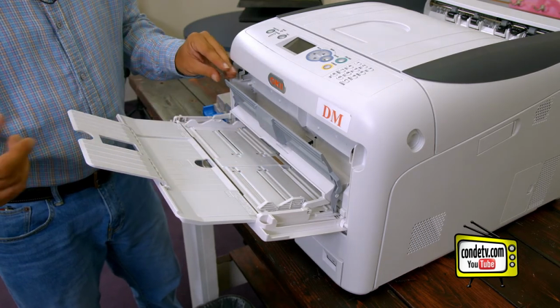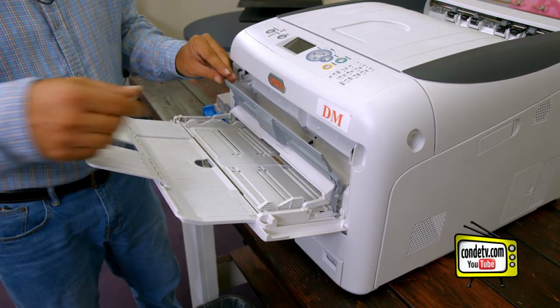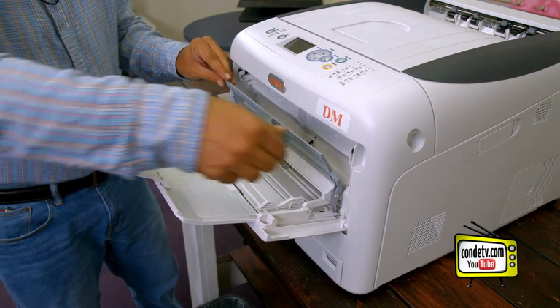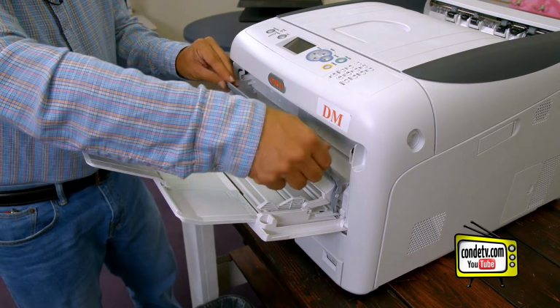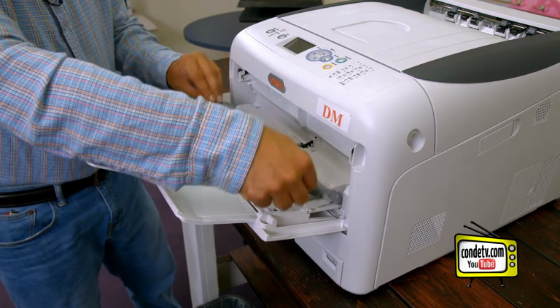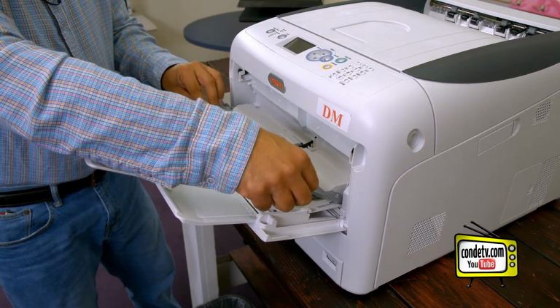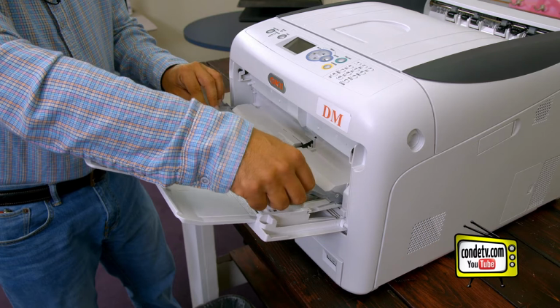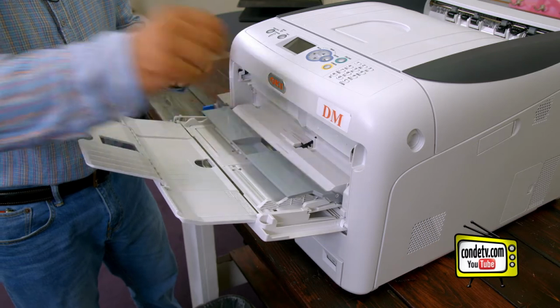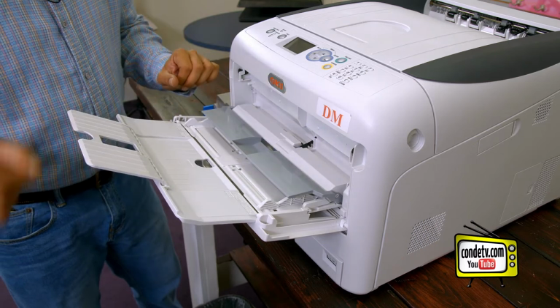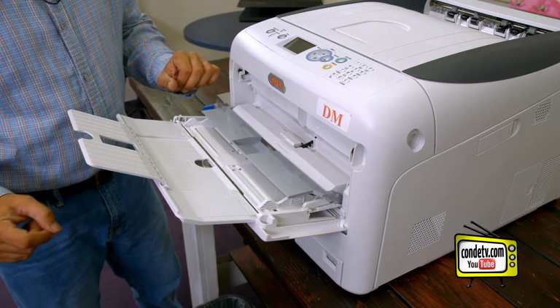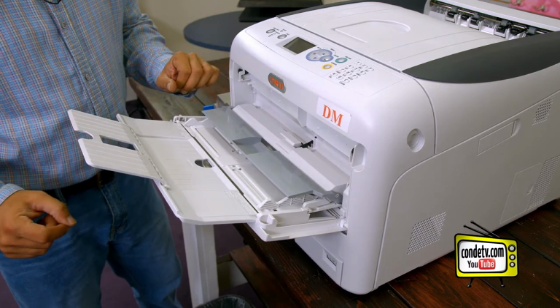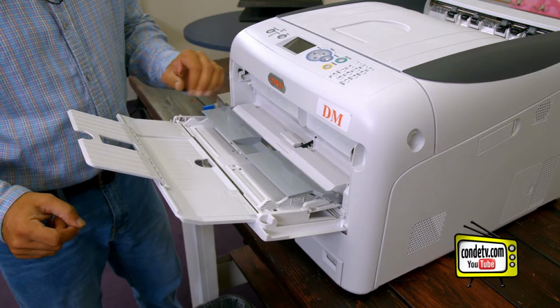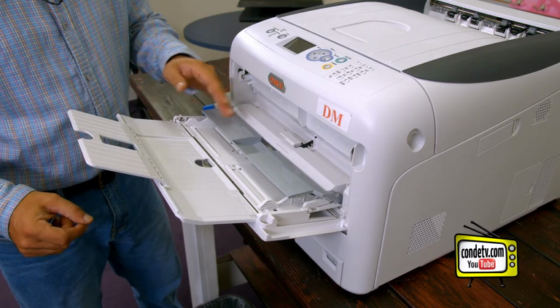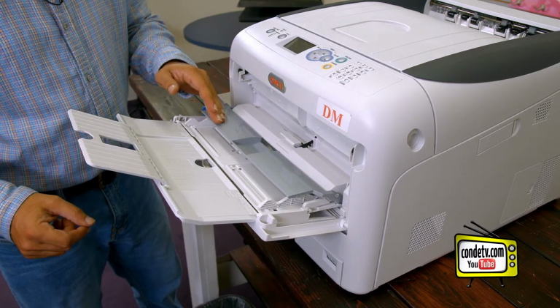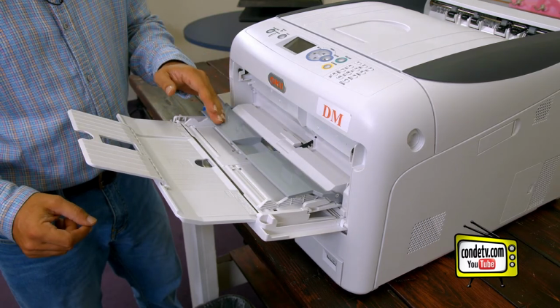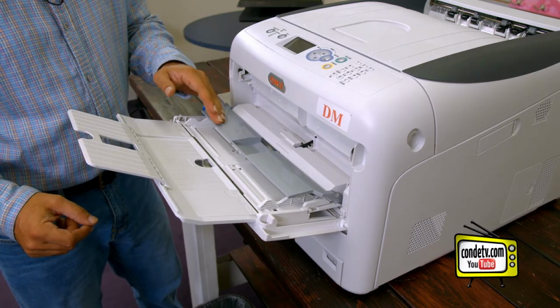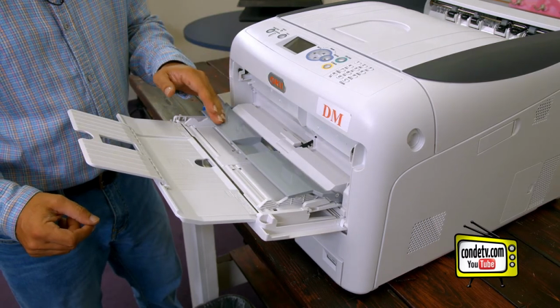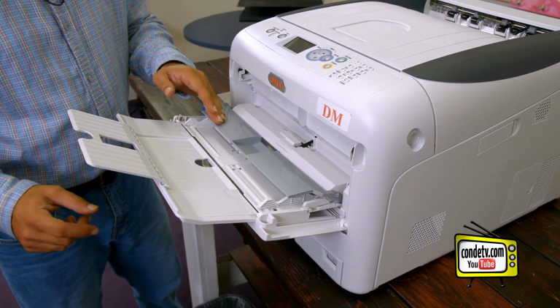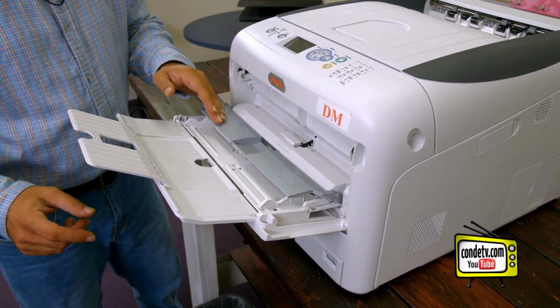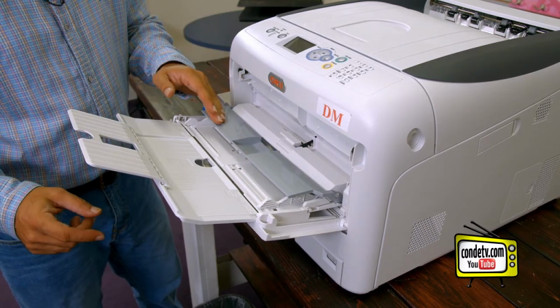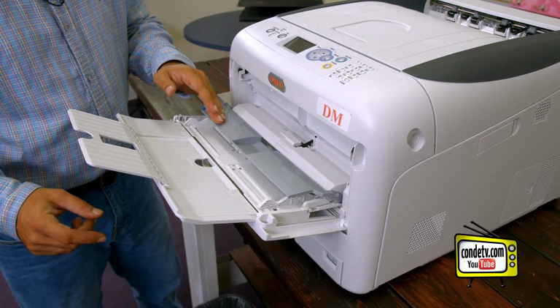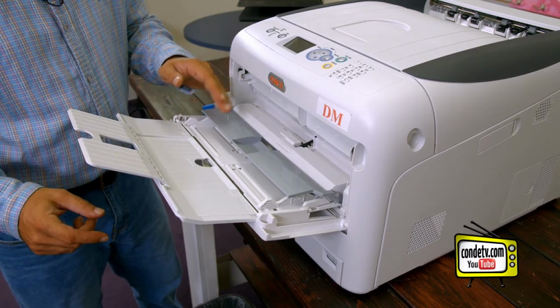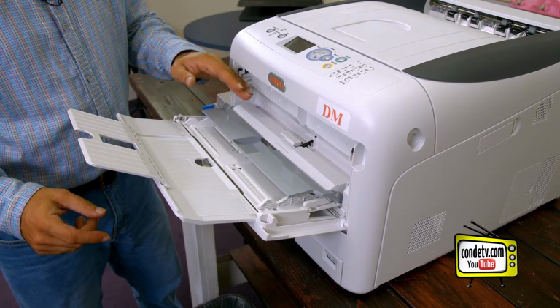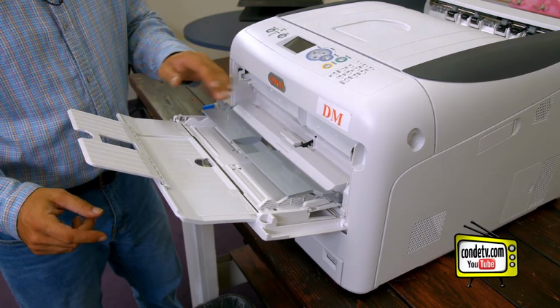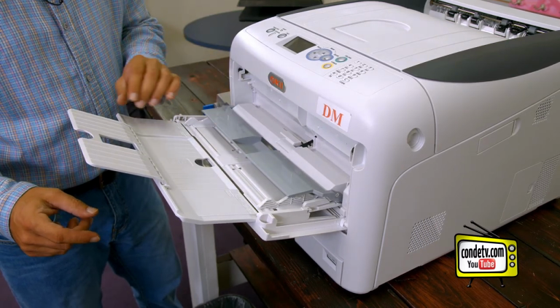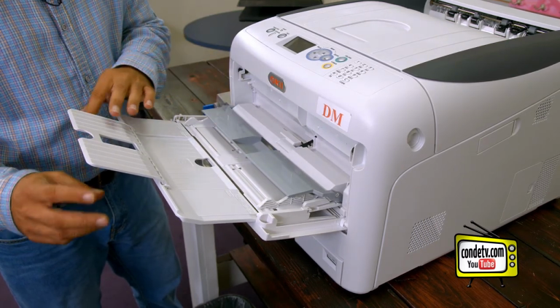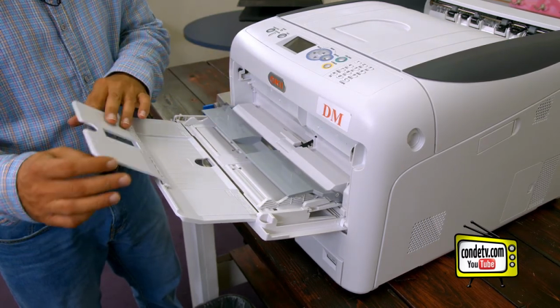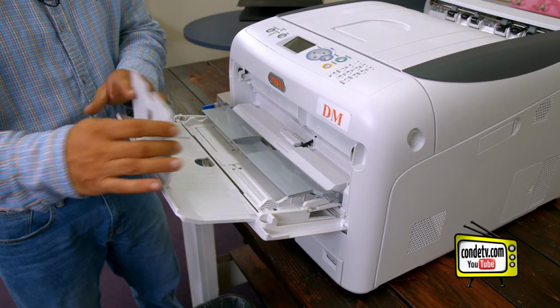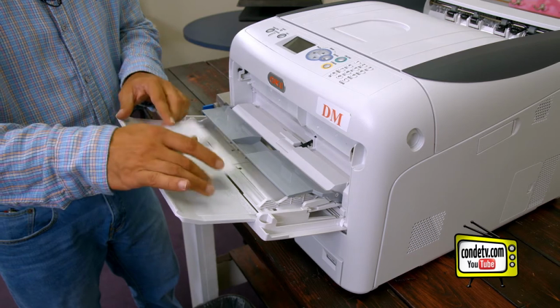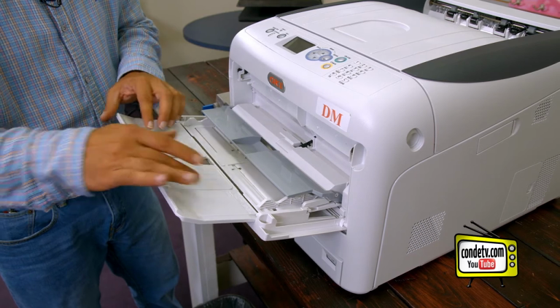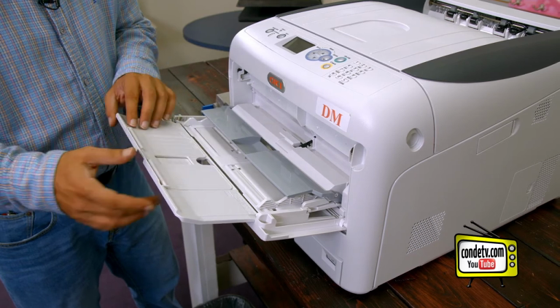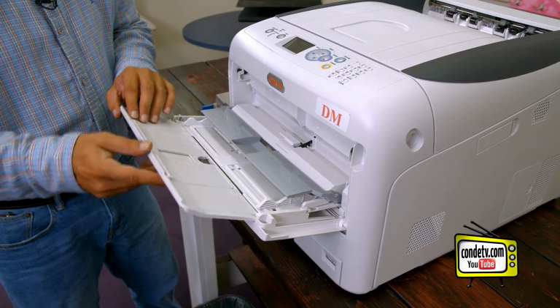When we're ready, drop the gray tab down and that brings the tray into the lock position so it can feed paper into the unit.